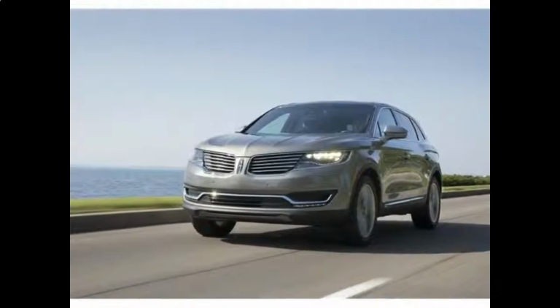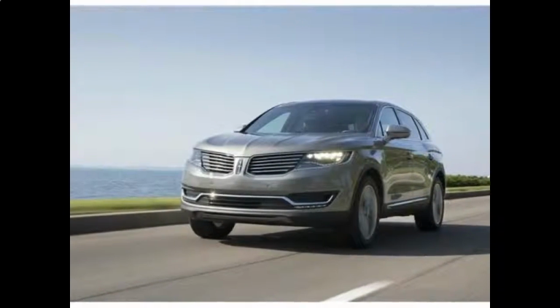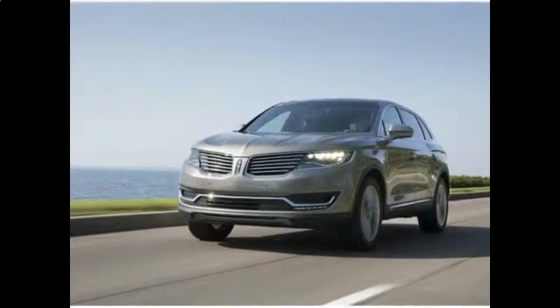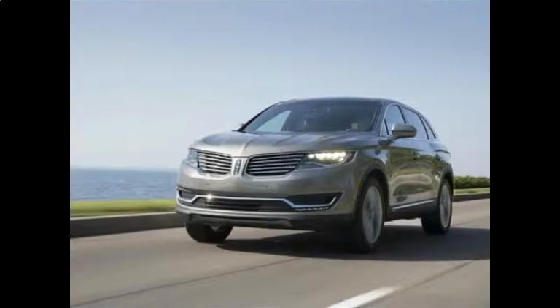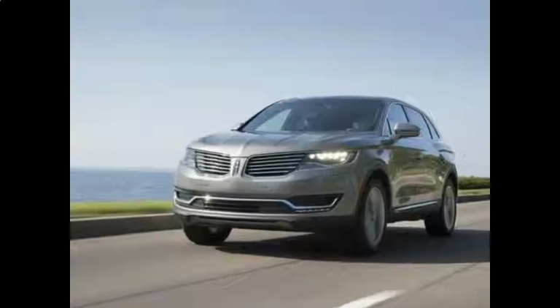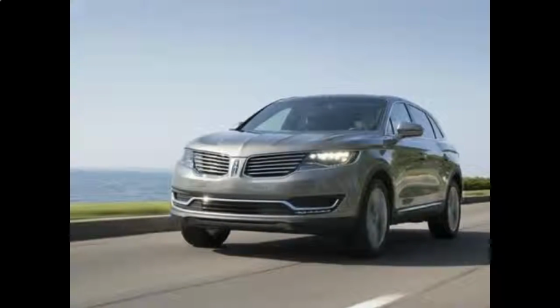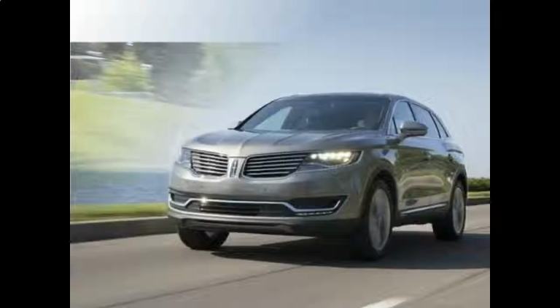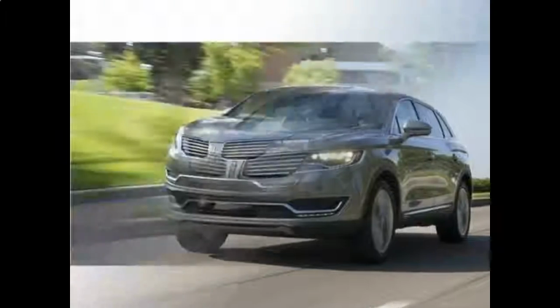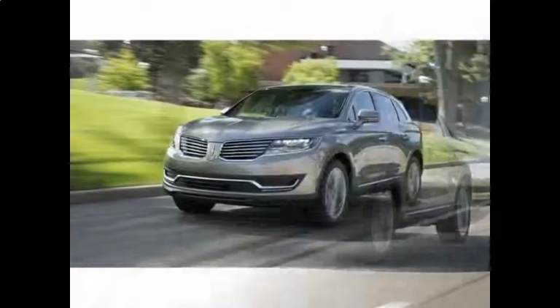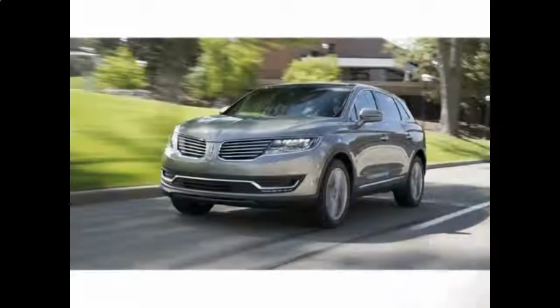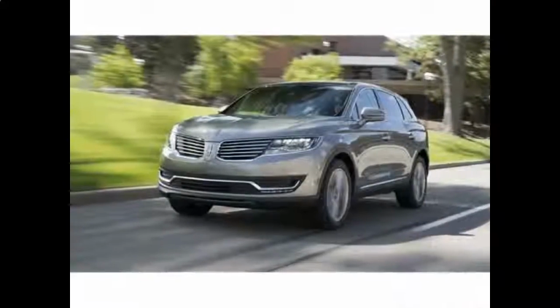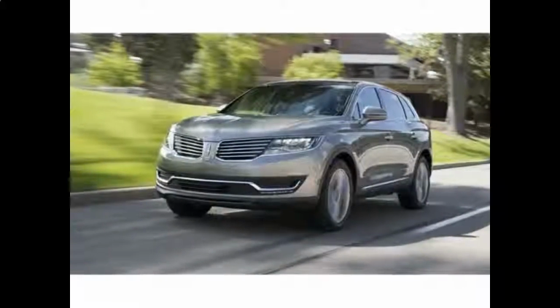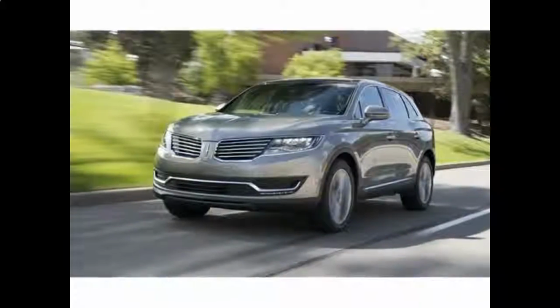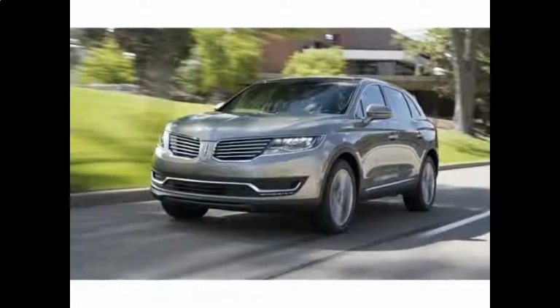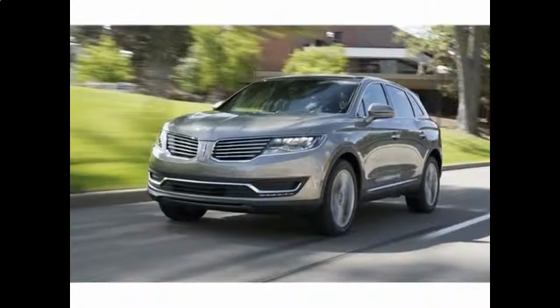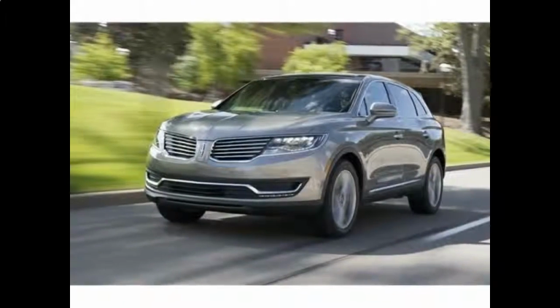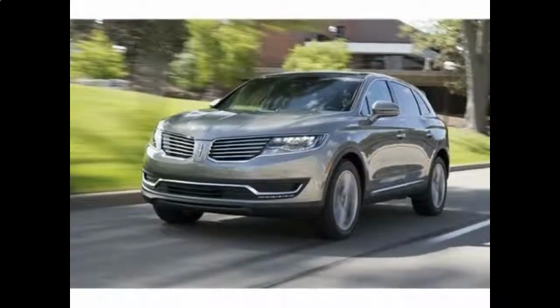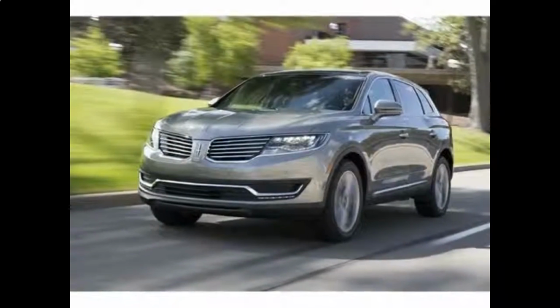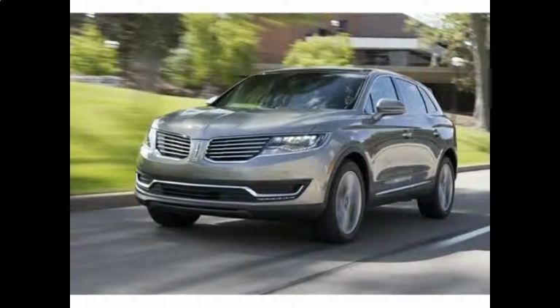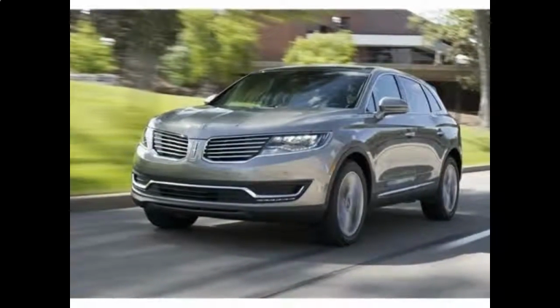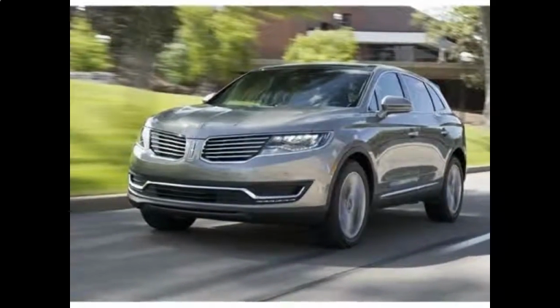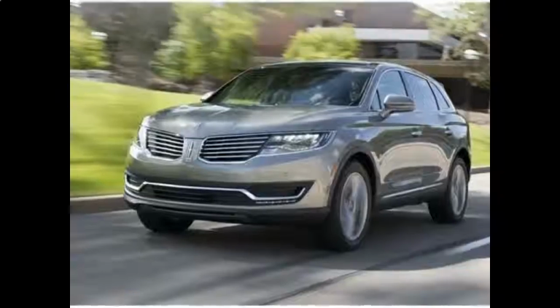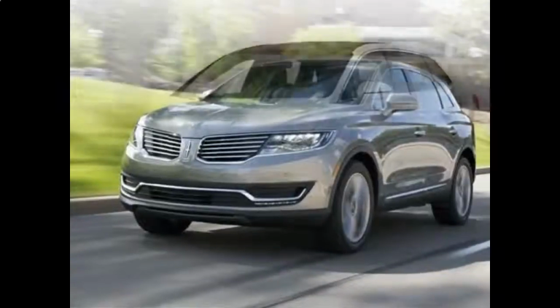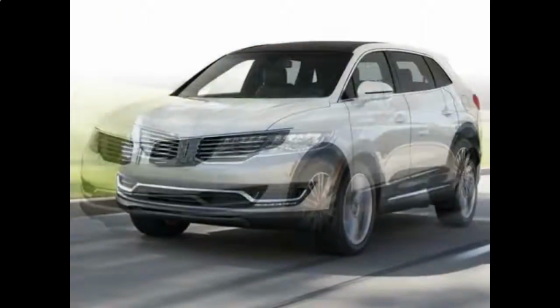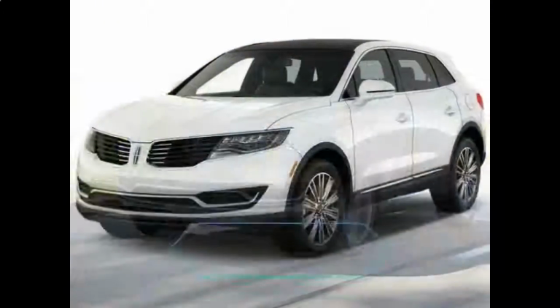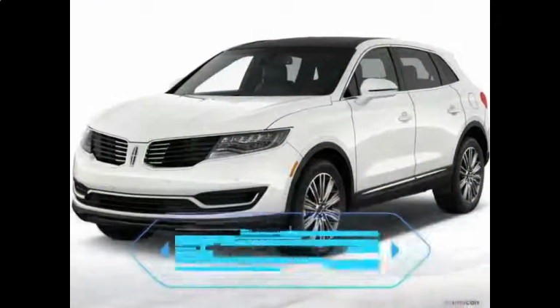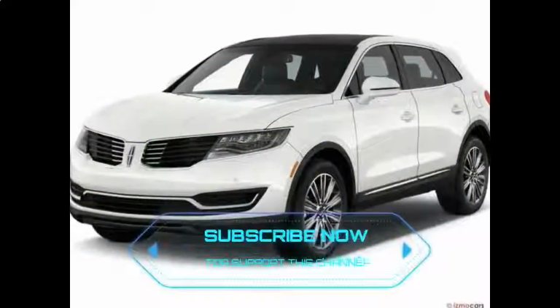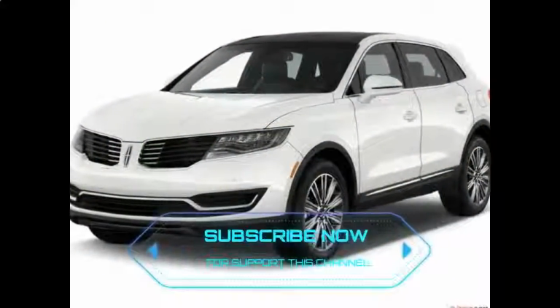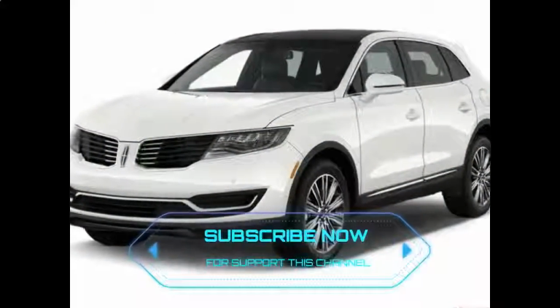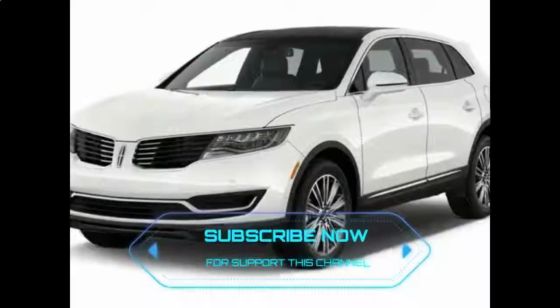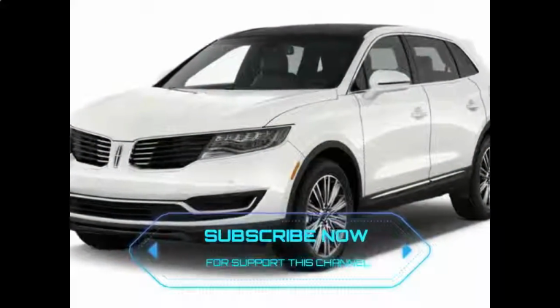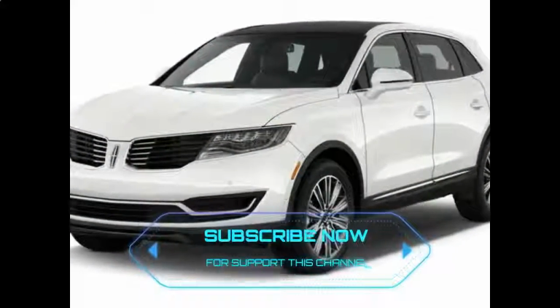2018 Lincoln MKX Review. The mid-ranked 2018 Lincoln MKX is worth considering if you're seeking upscale accommodations for the family without a hefty price tag.